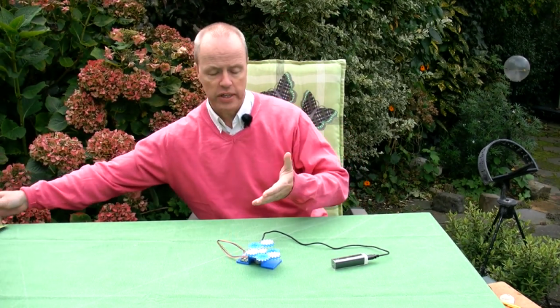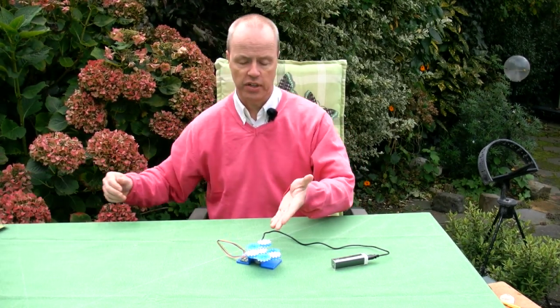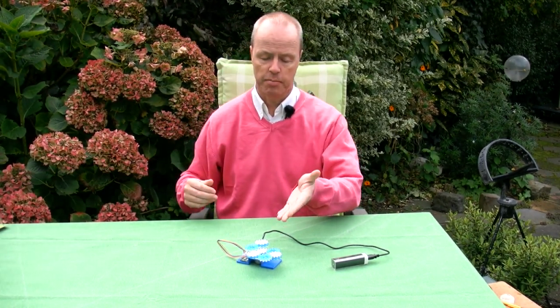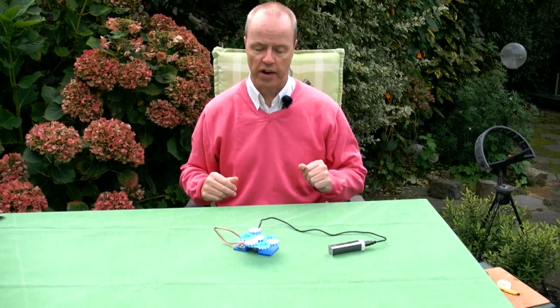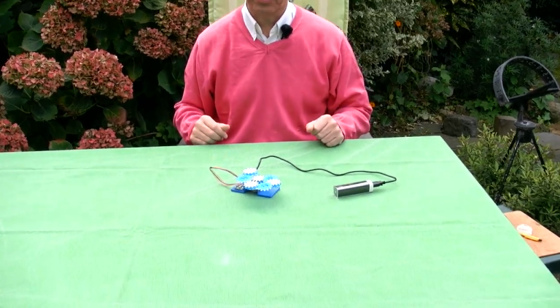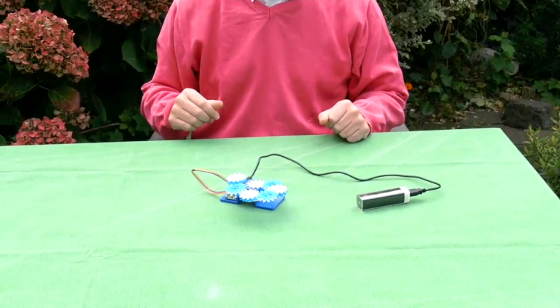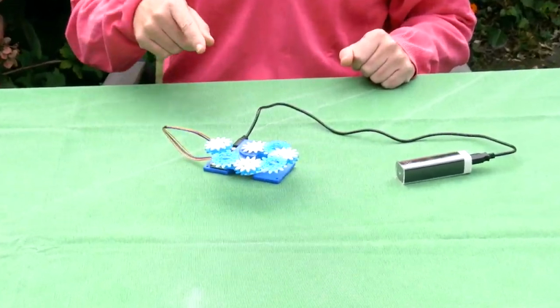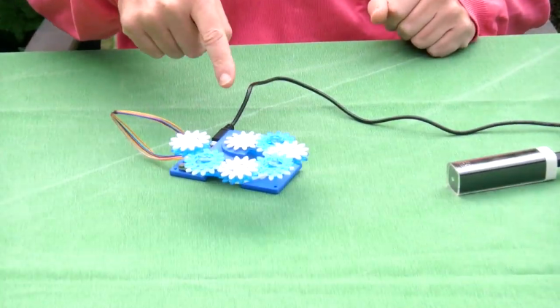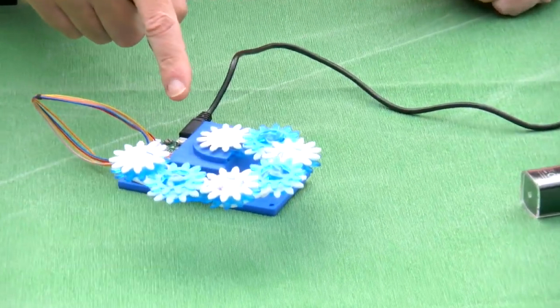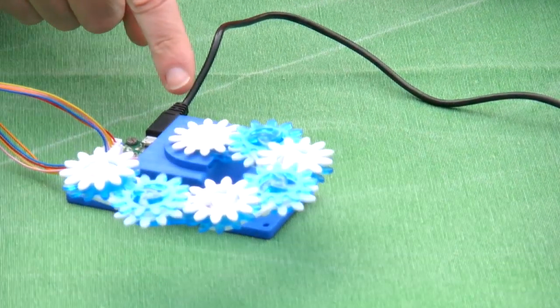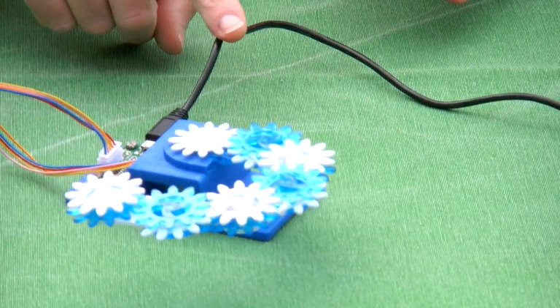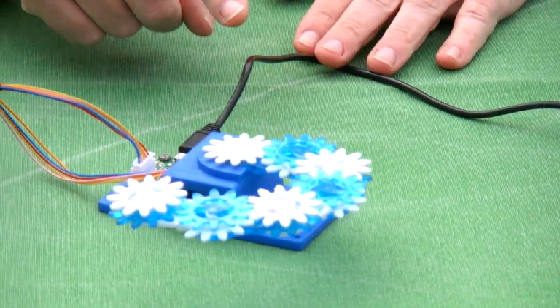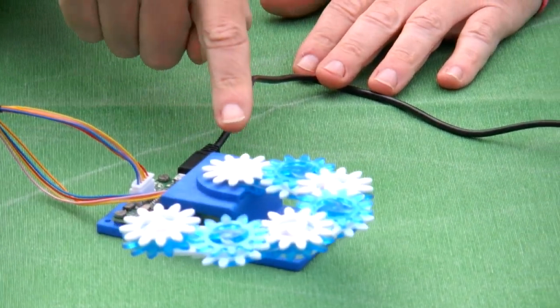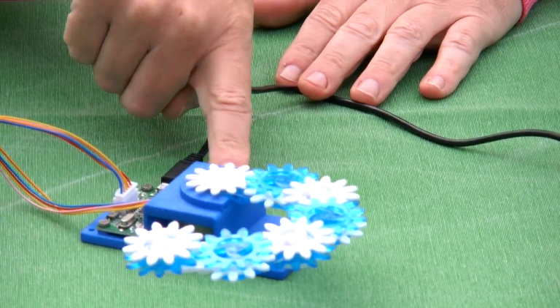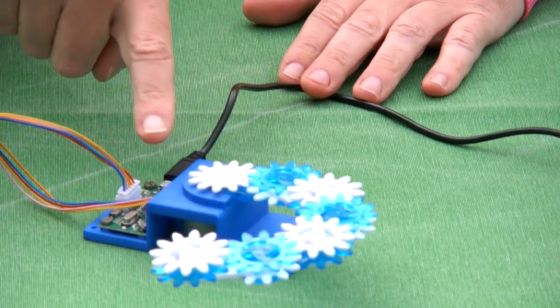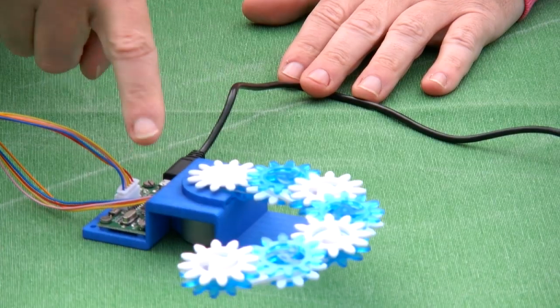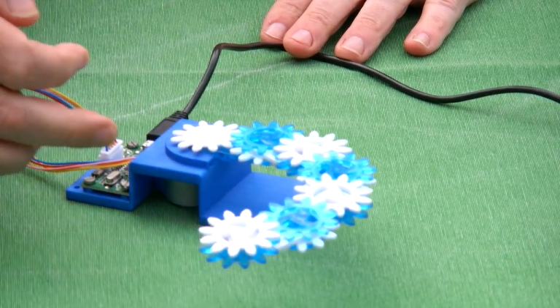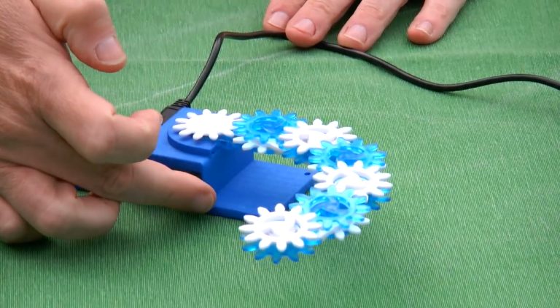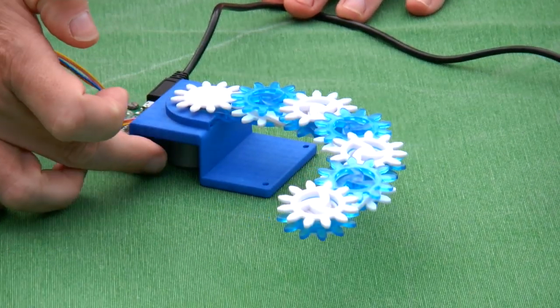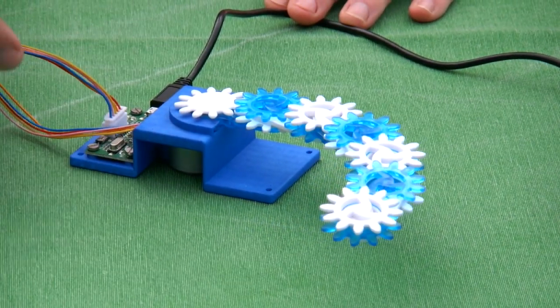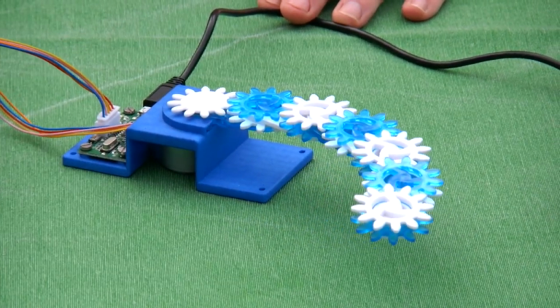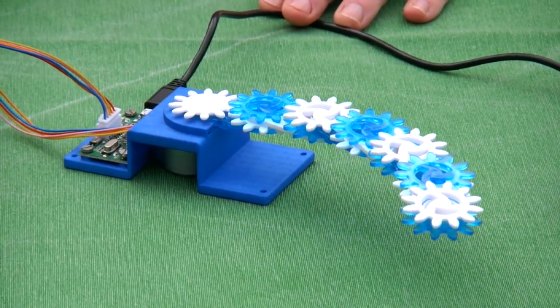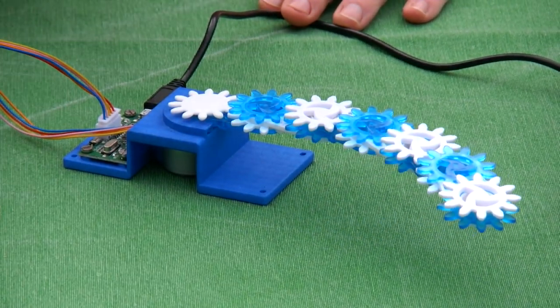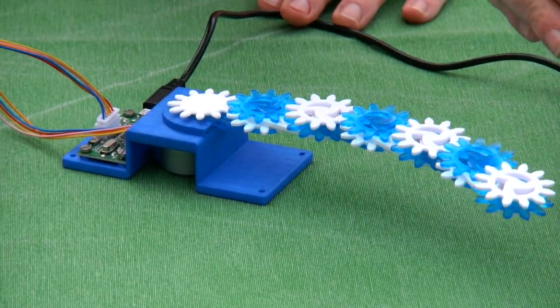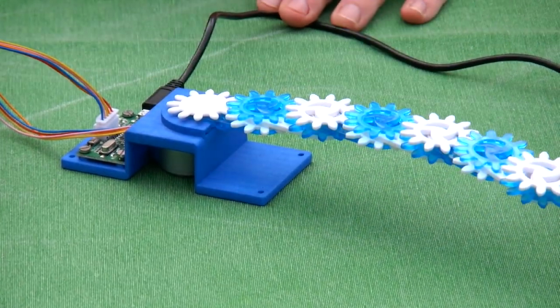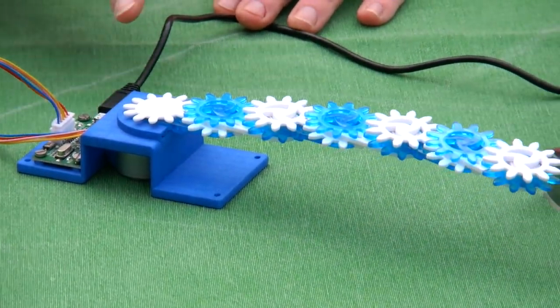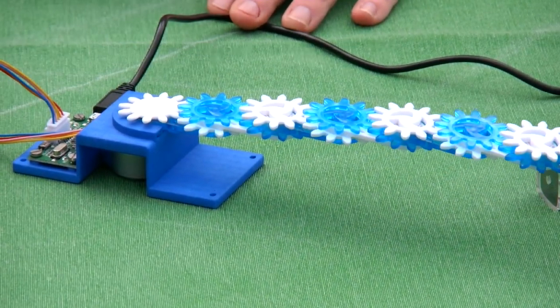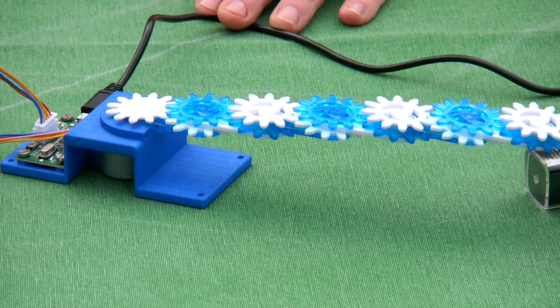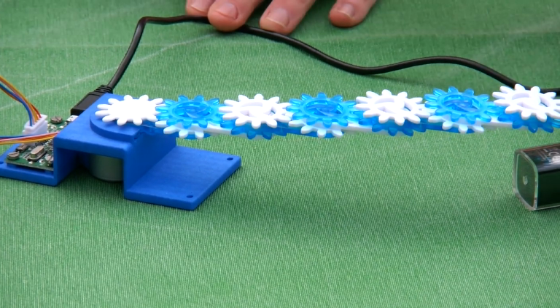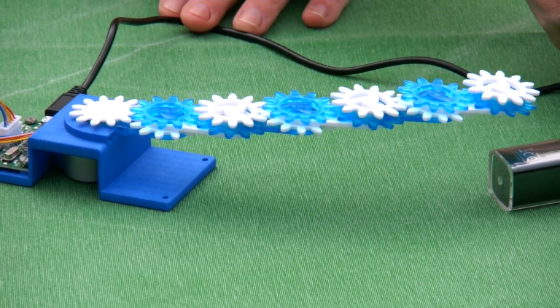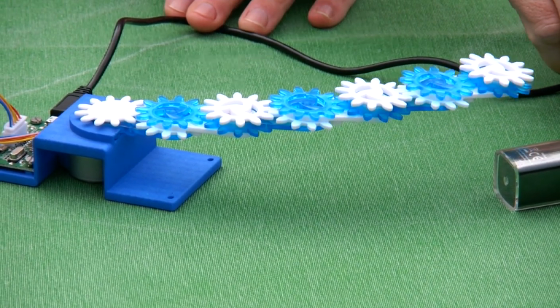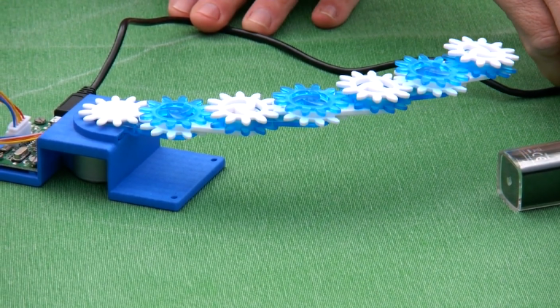So here's the motorized result. What you see is that there's a little motor — a stepper motor — under the base, and the whole thing is powered via USB.